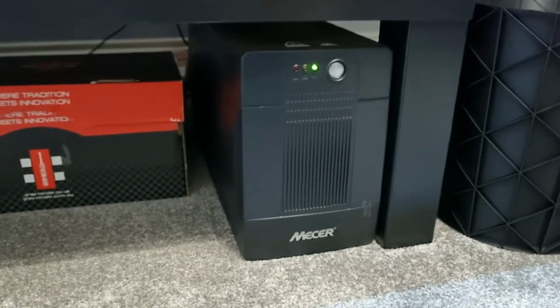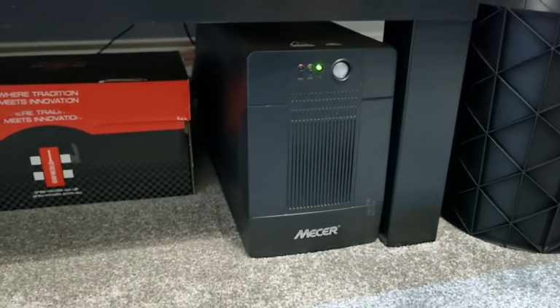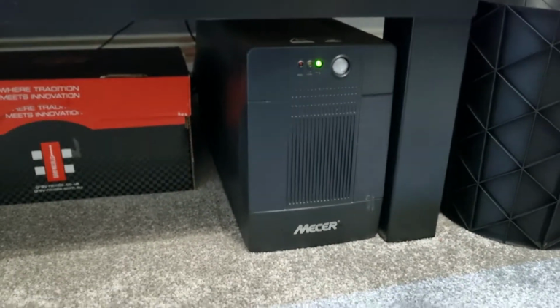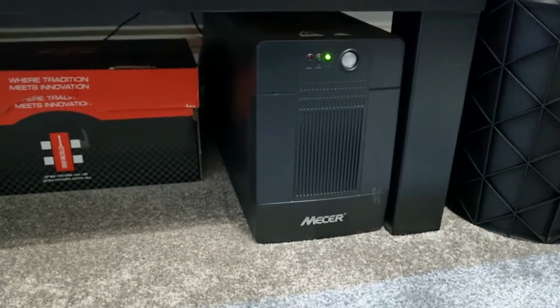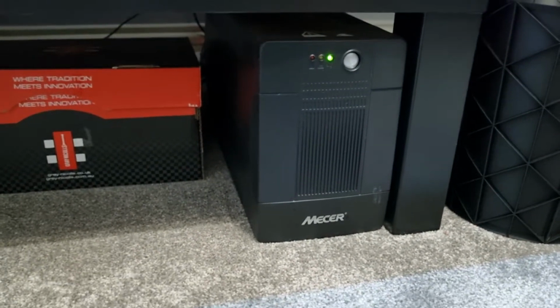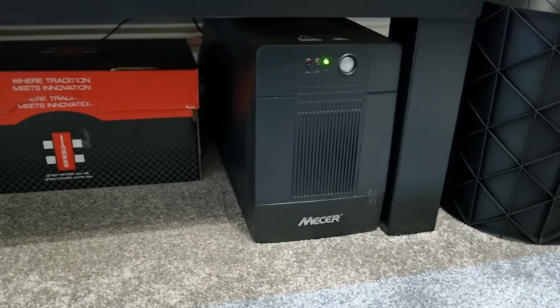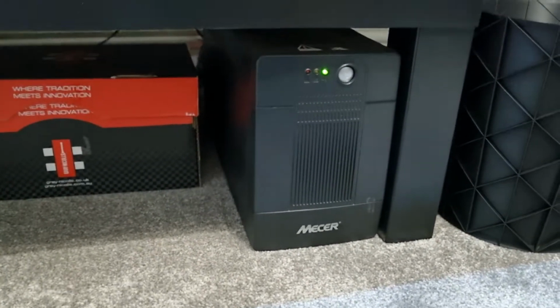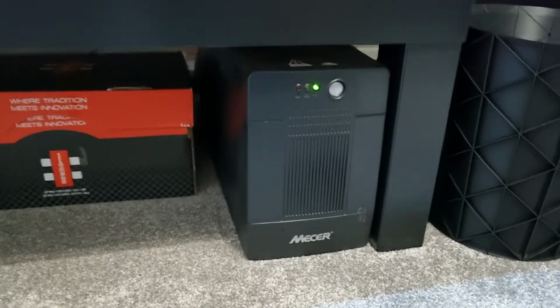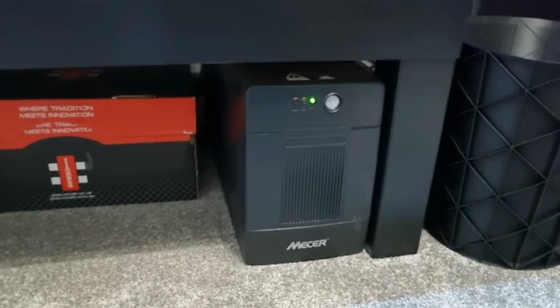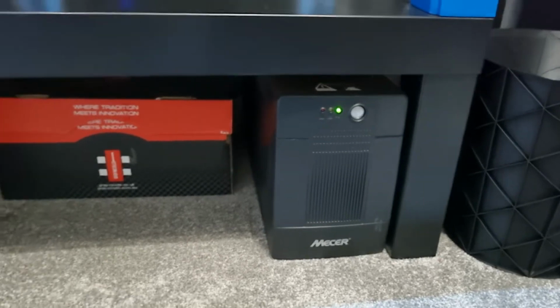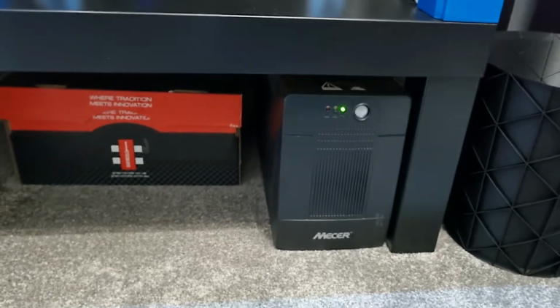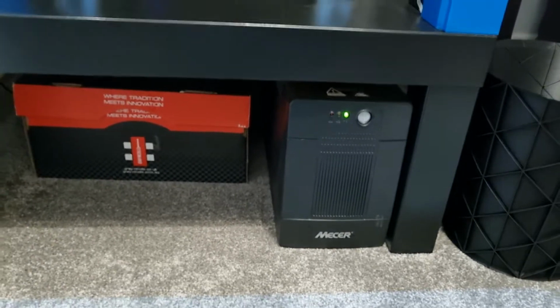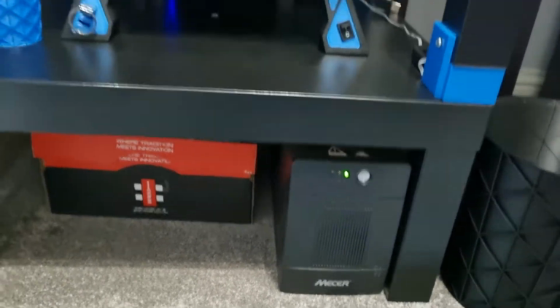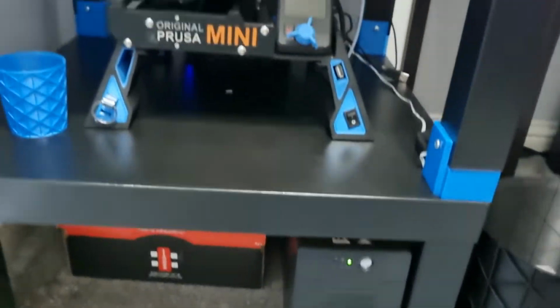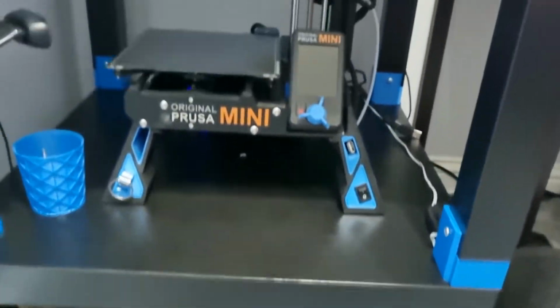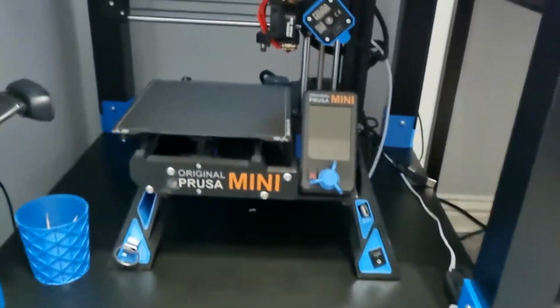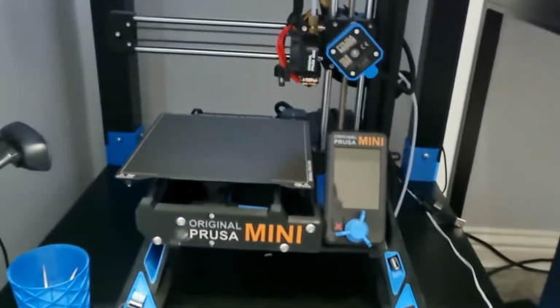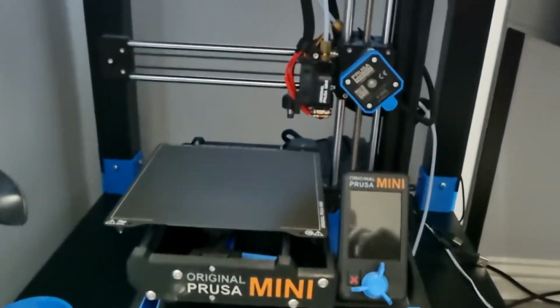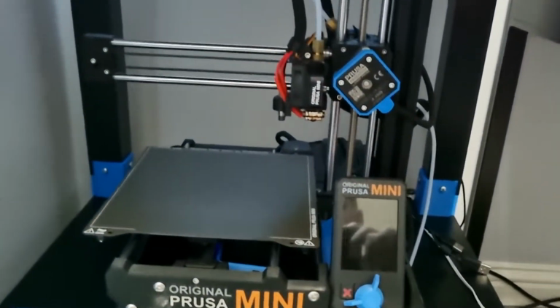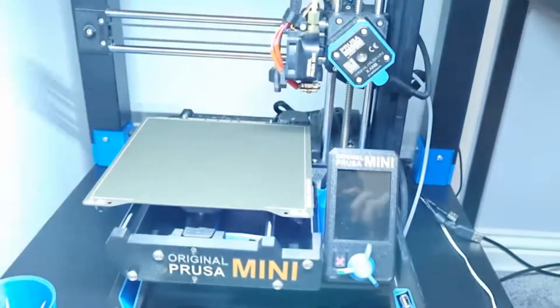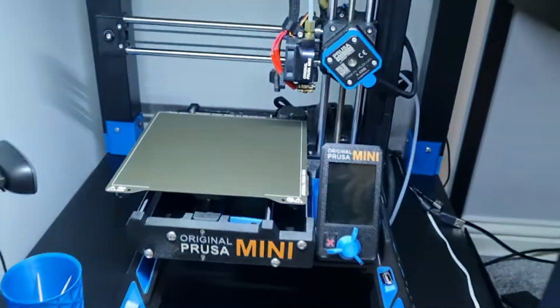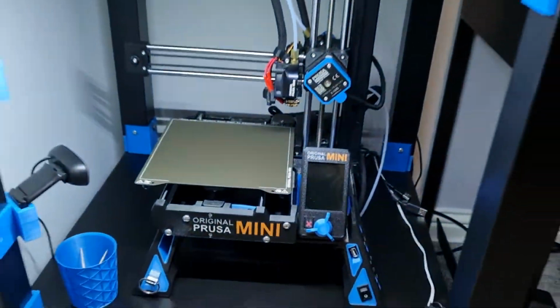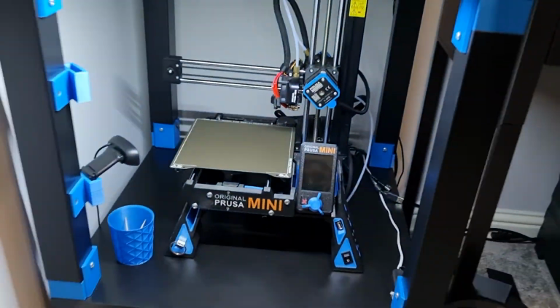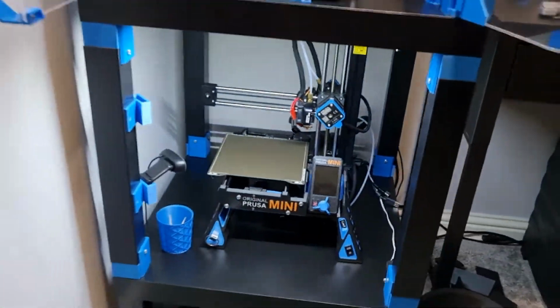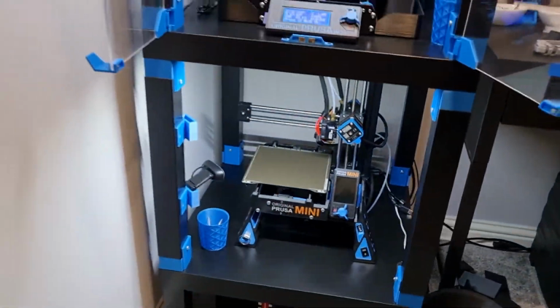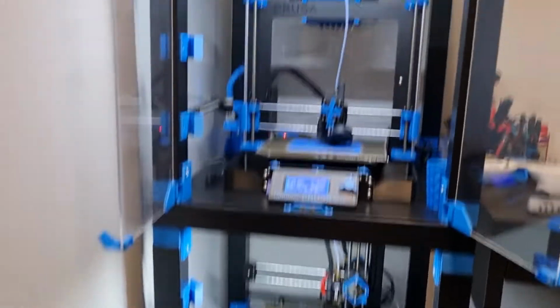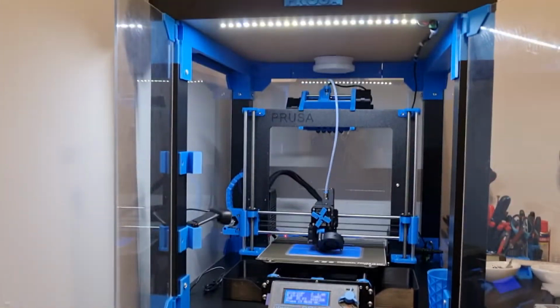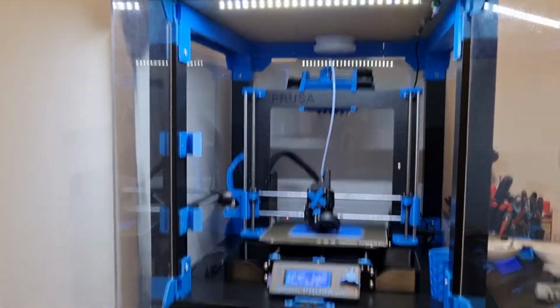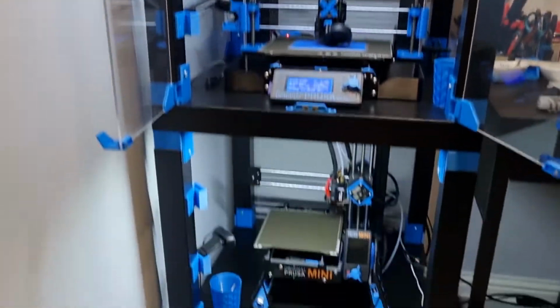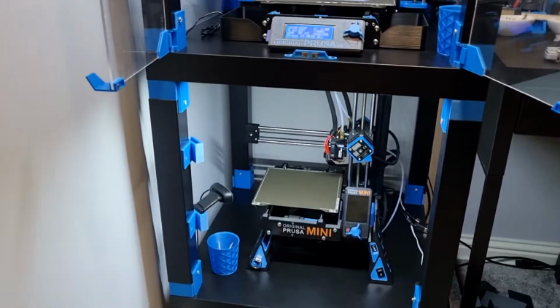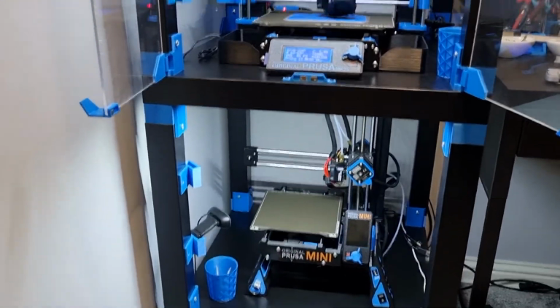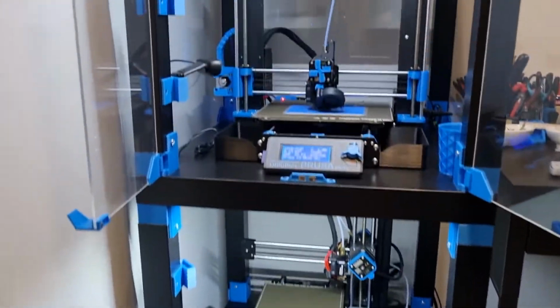I think off the top of my head that's a 1500 VA UPS. I've got light switches over here that operate the up and the down version of those.